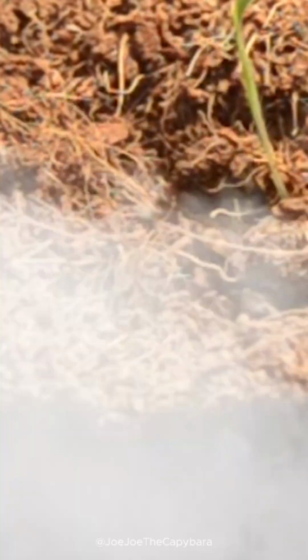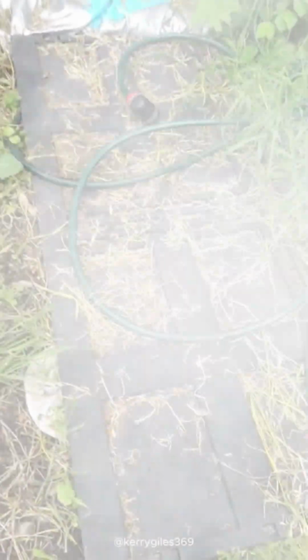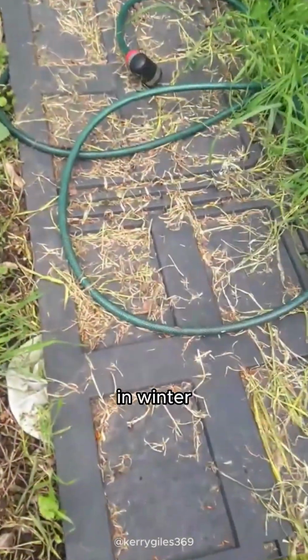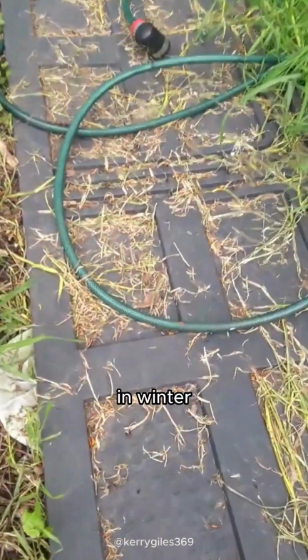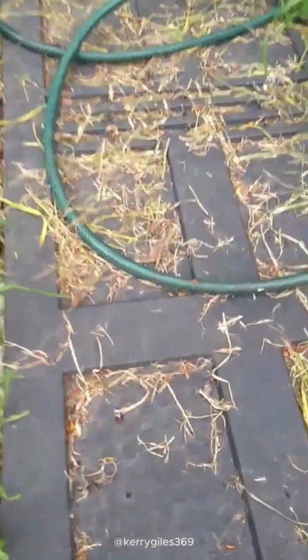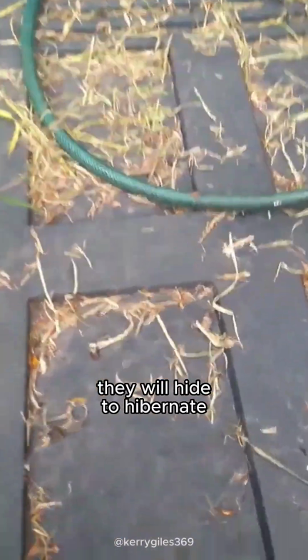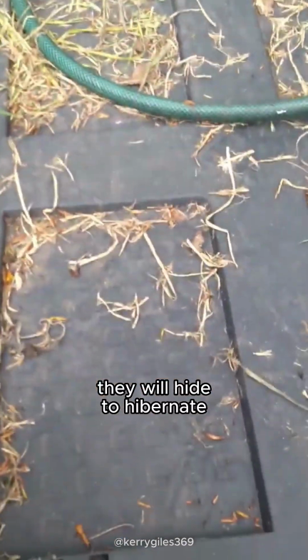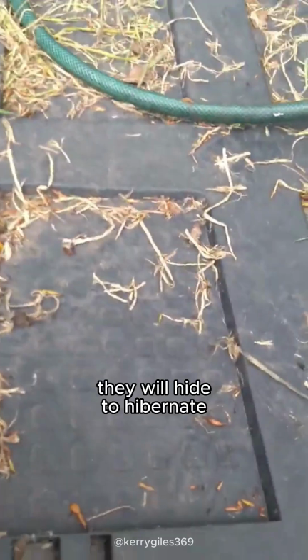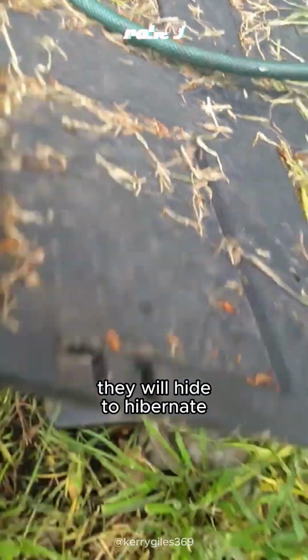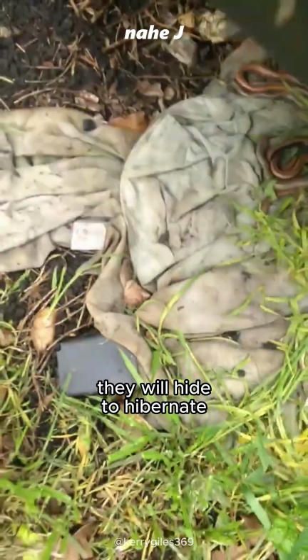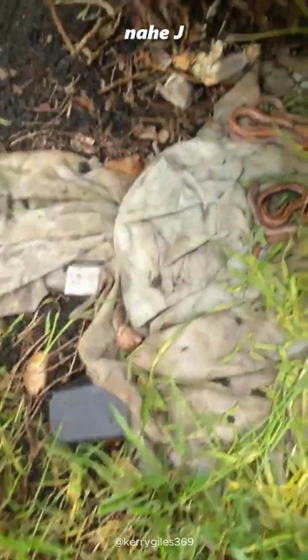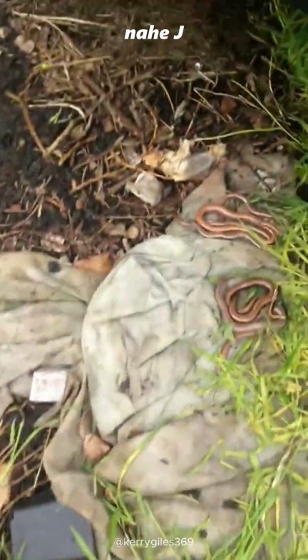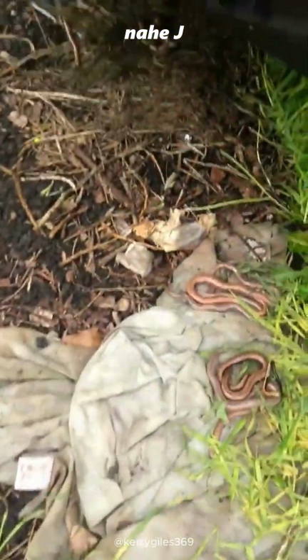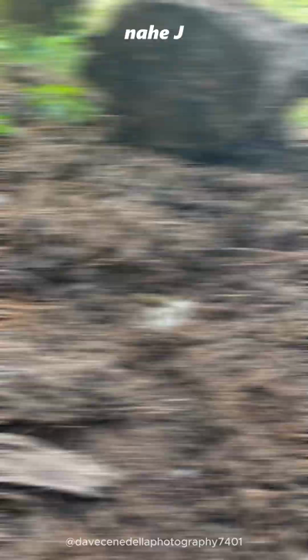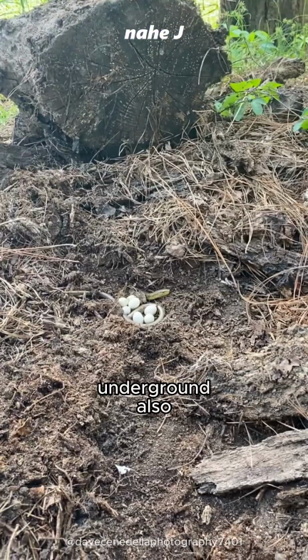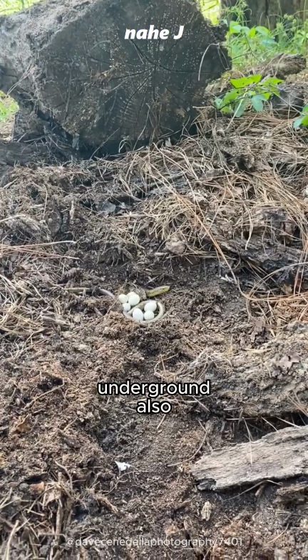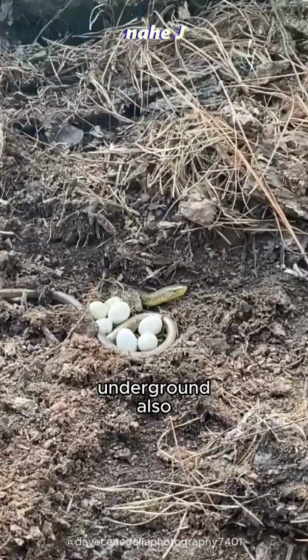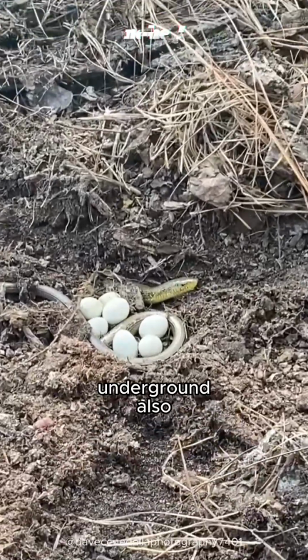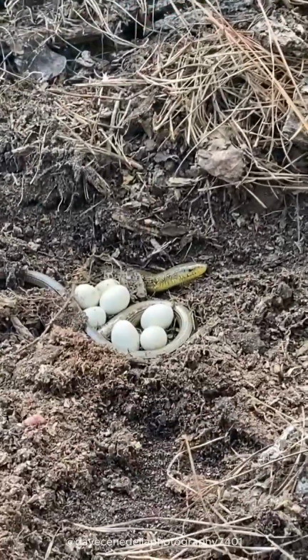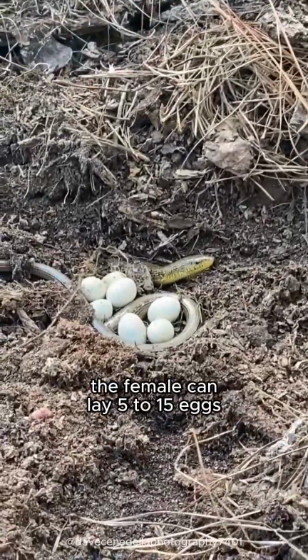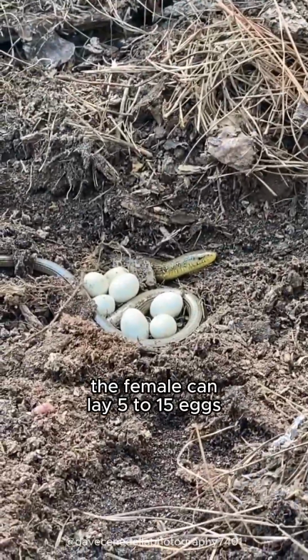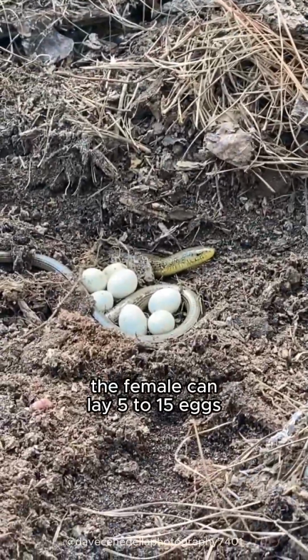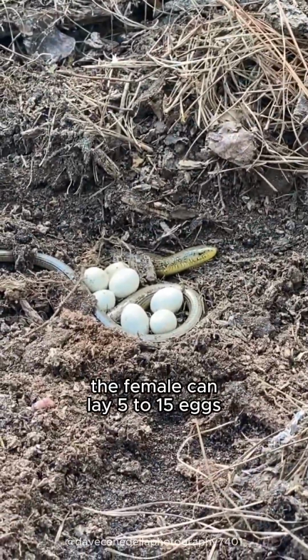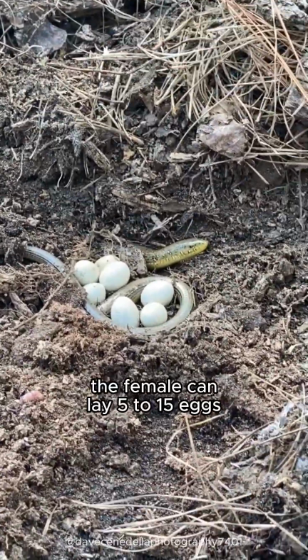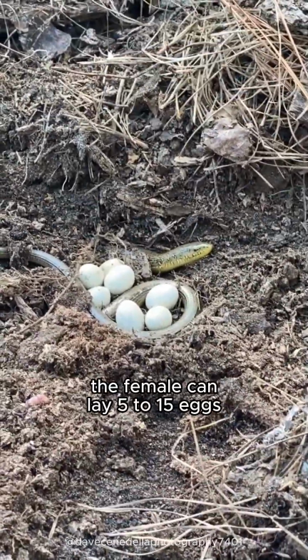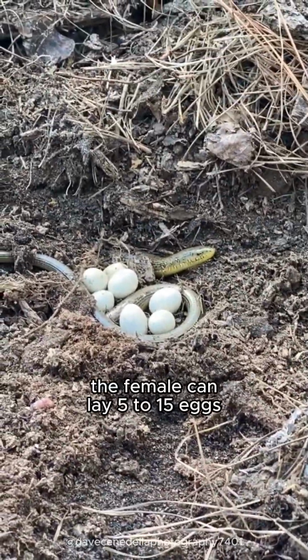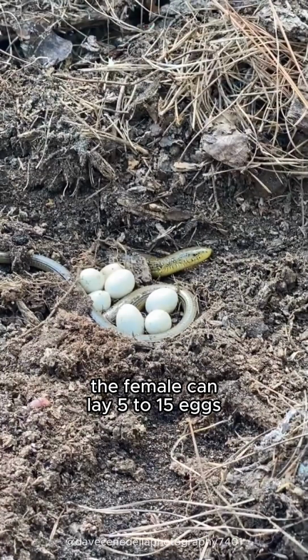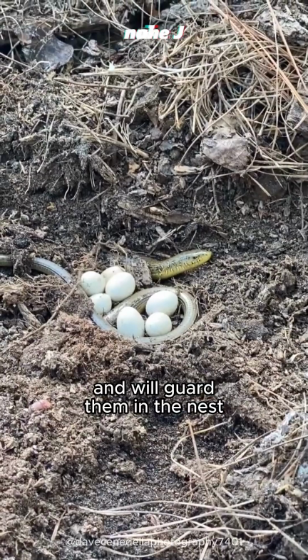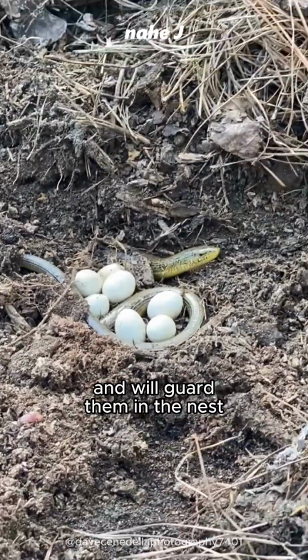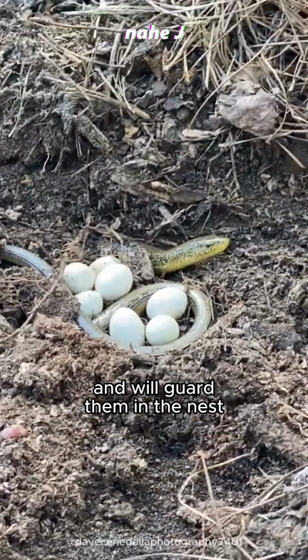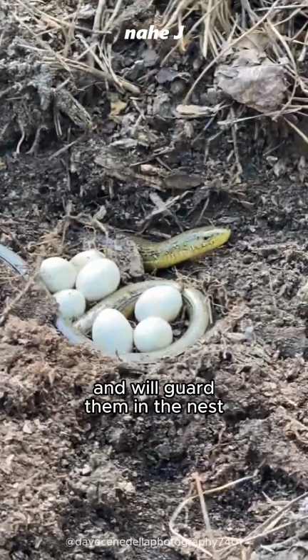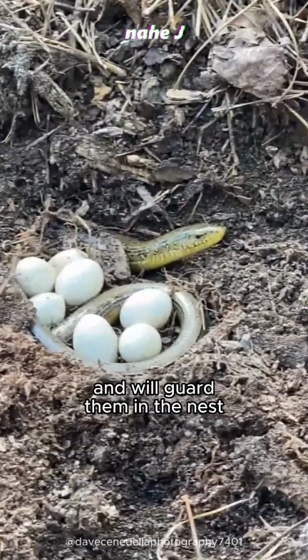In winter, they will hide to hibernate. Underground also, the female can lay 5 to 15 eggs and will guard them in the nest.